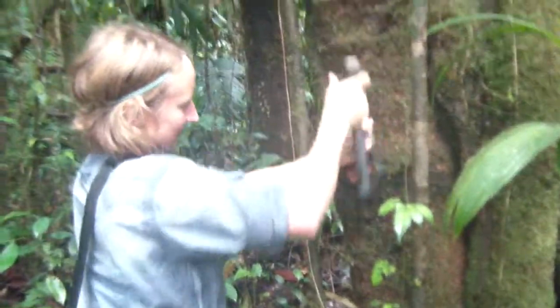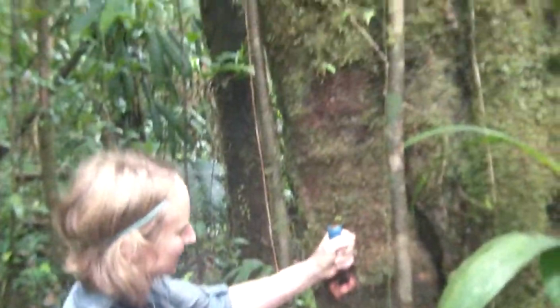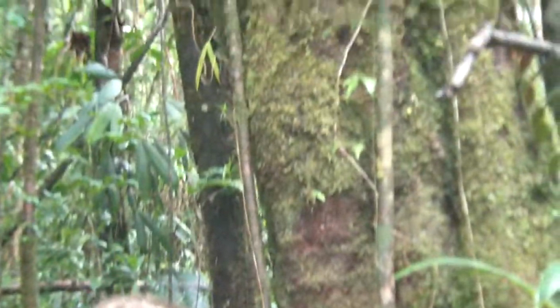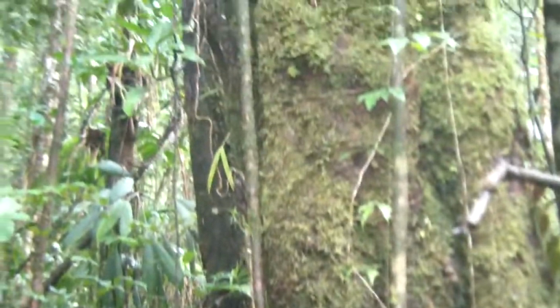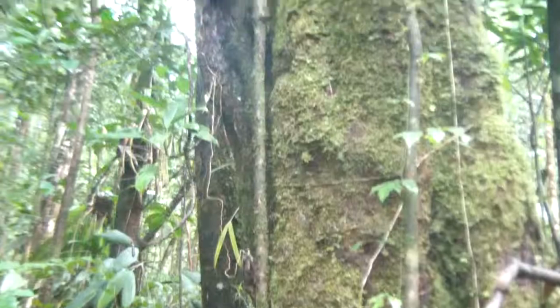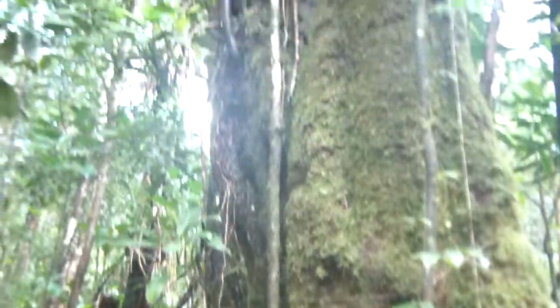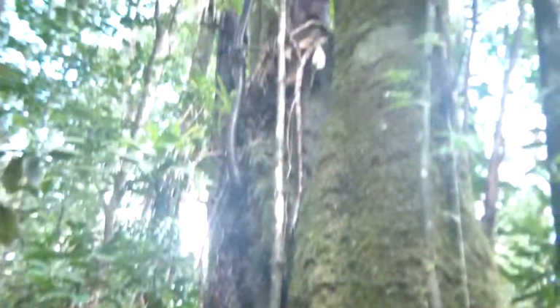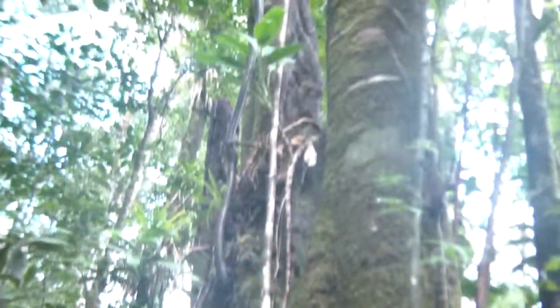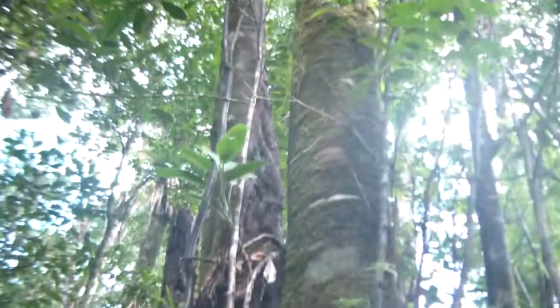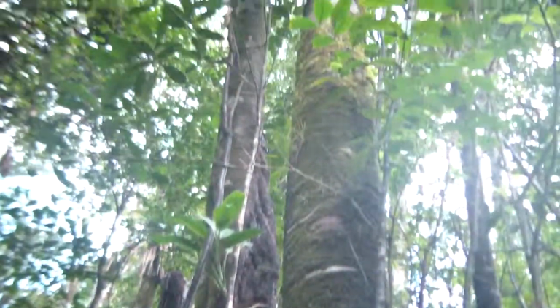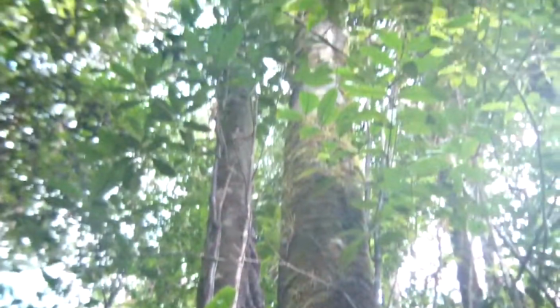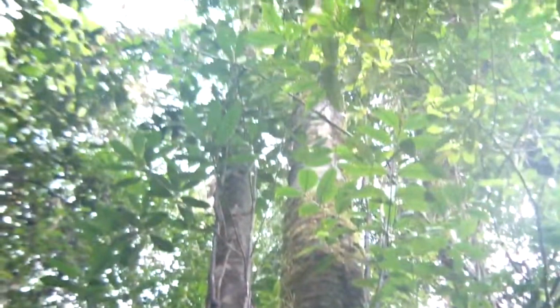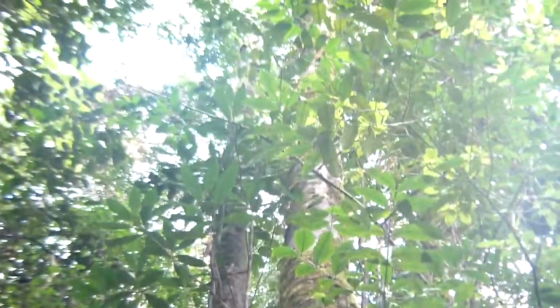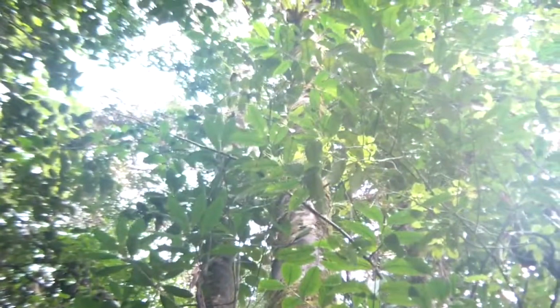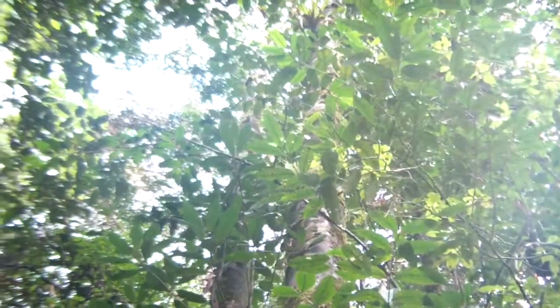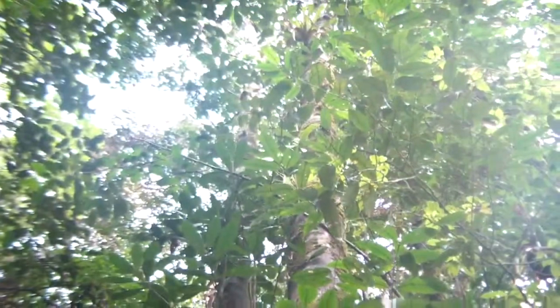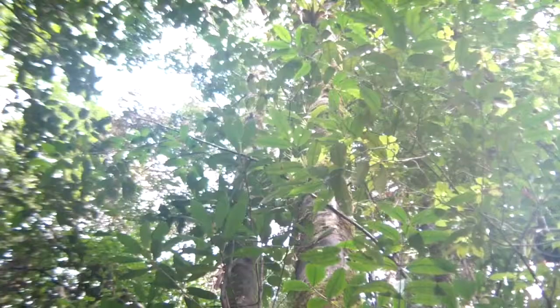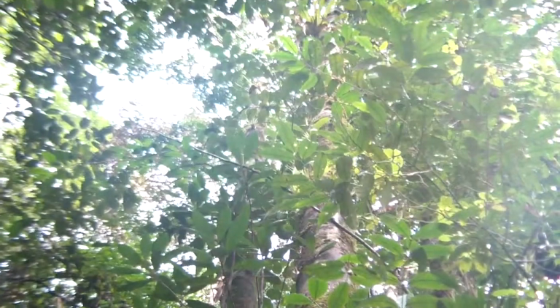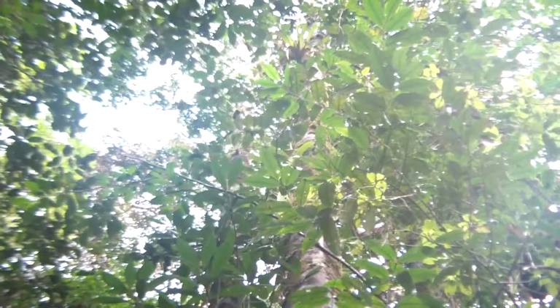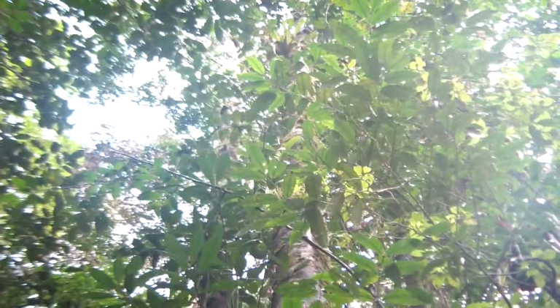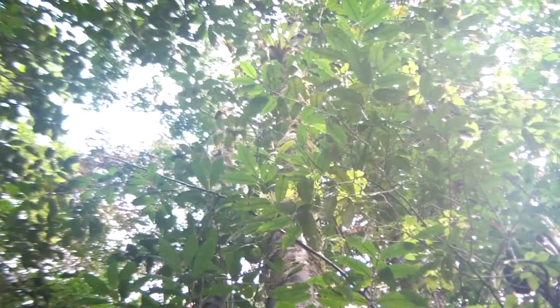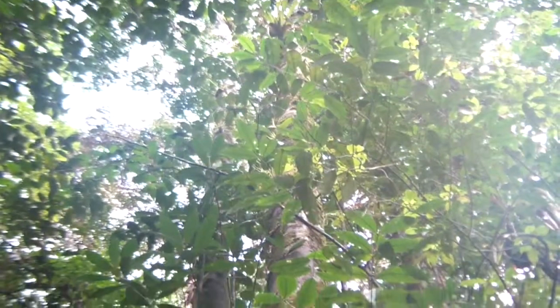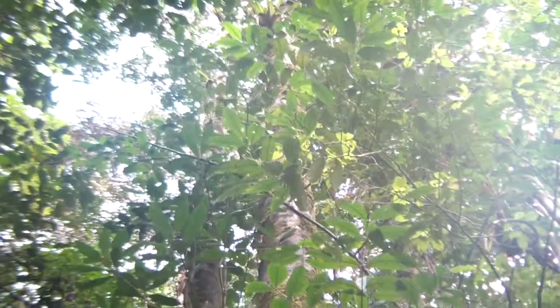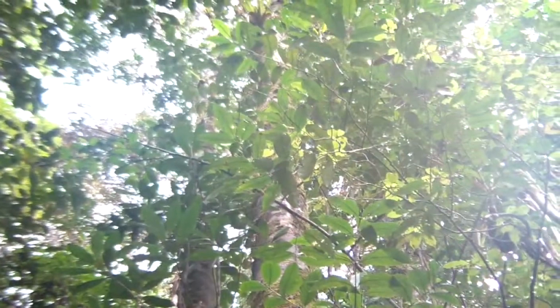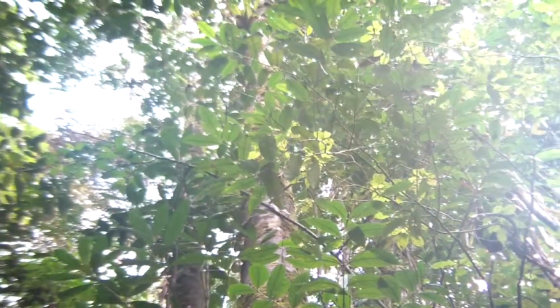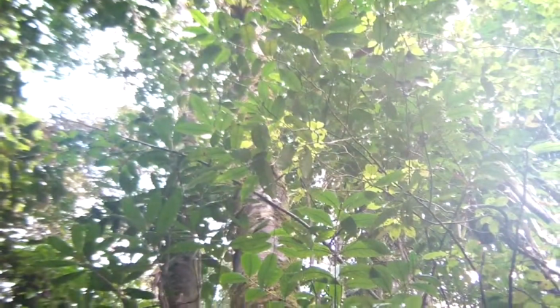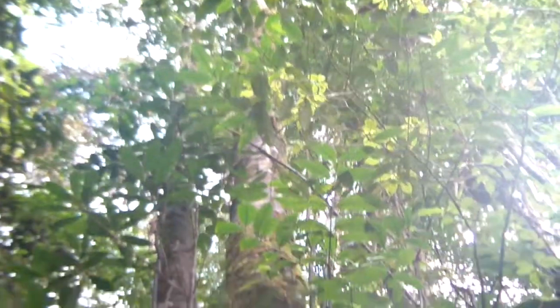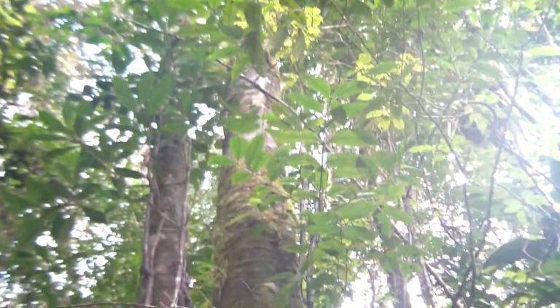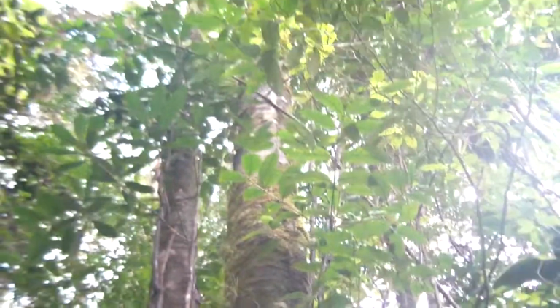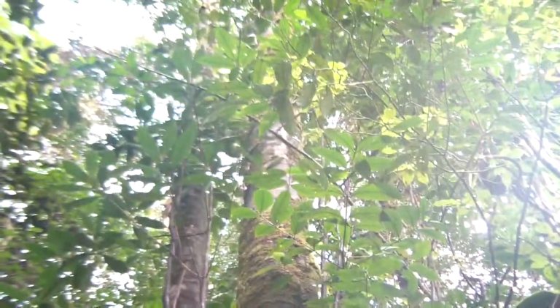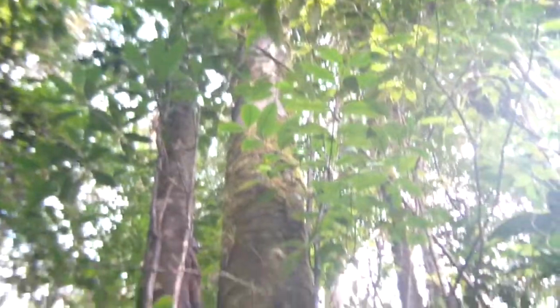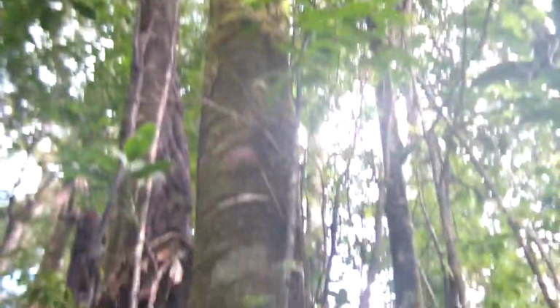Let's scan up this tree. Do we know what it is? Not really. Small leaves. Does not look fertile. Some epiphytes on it.